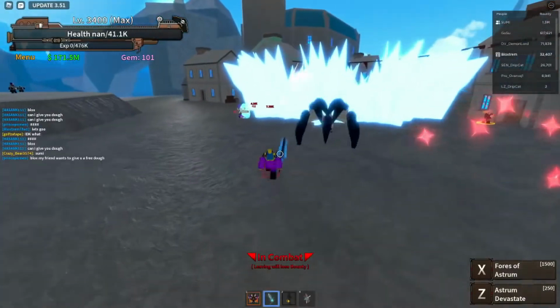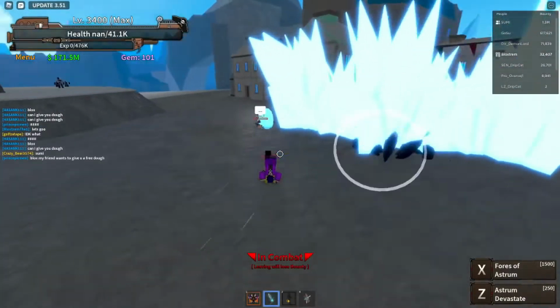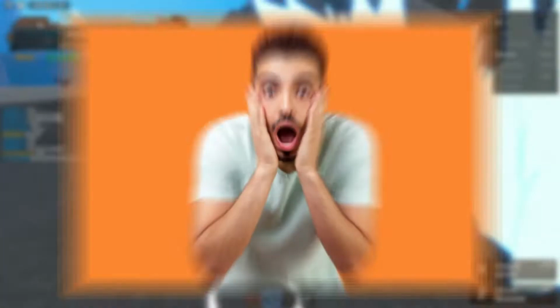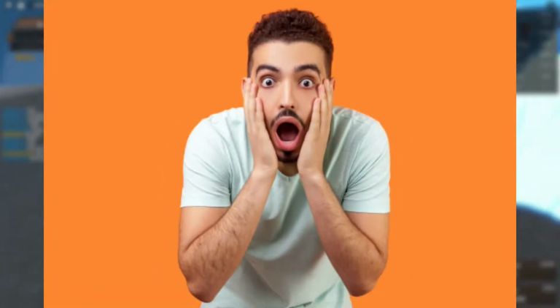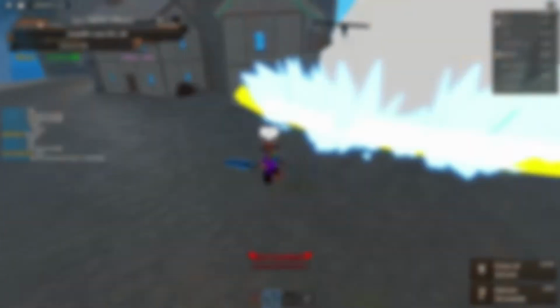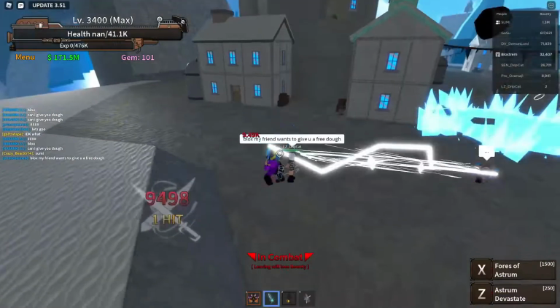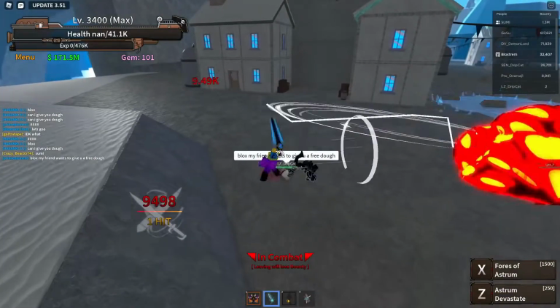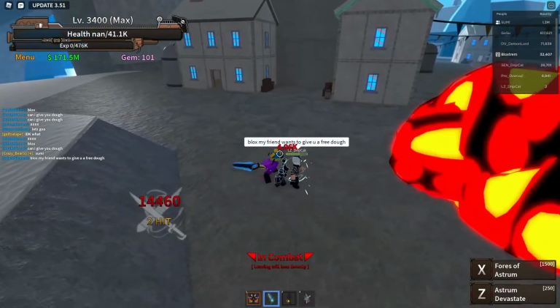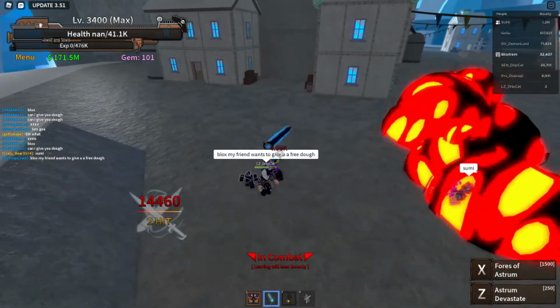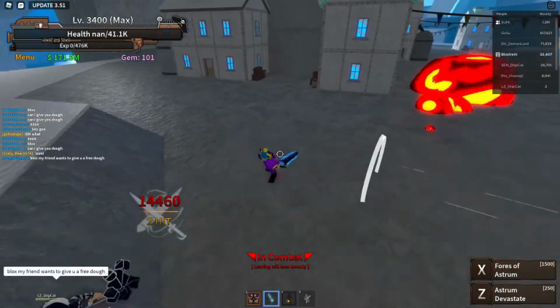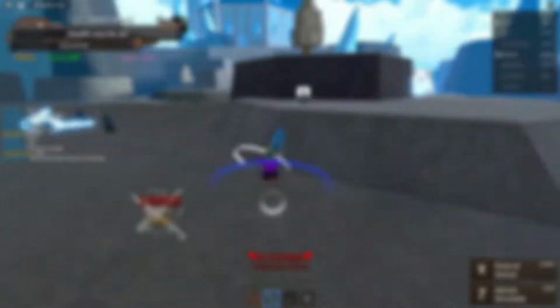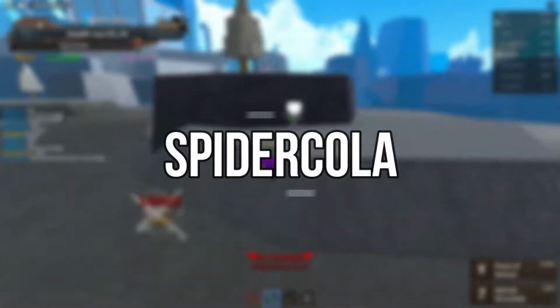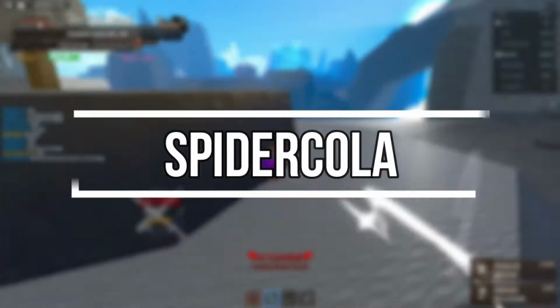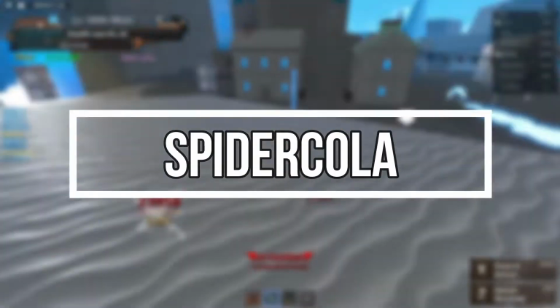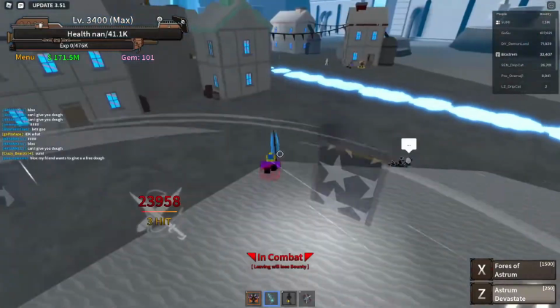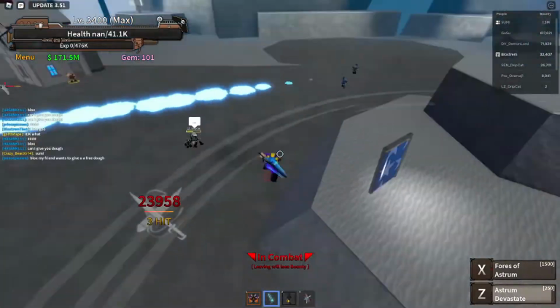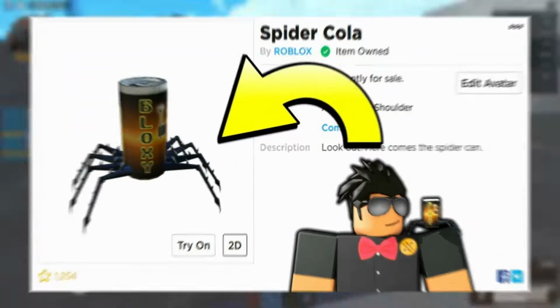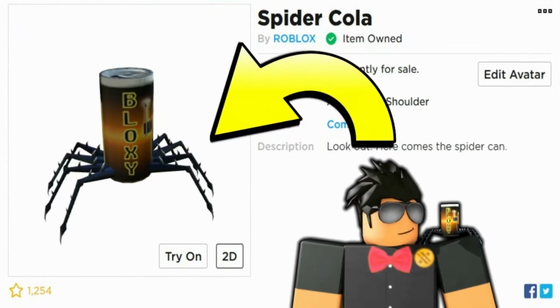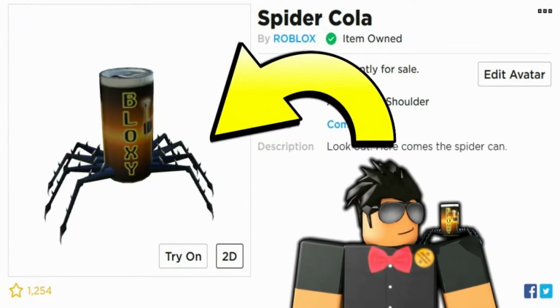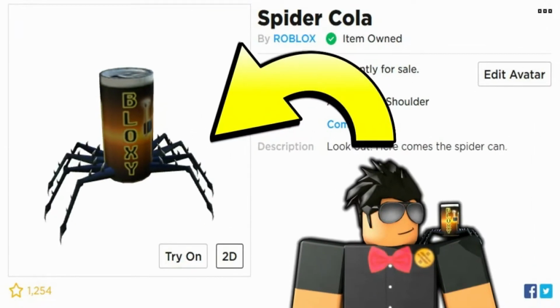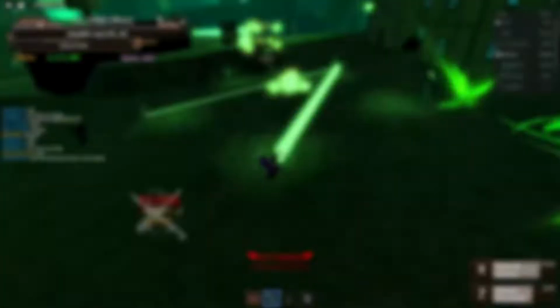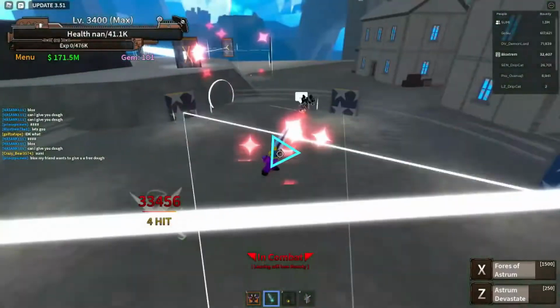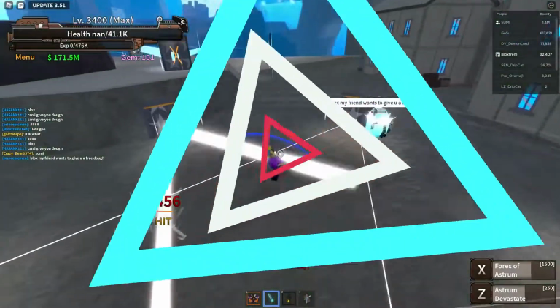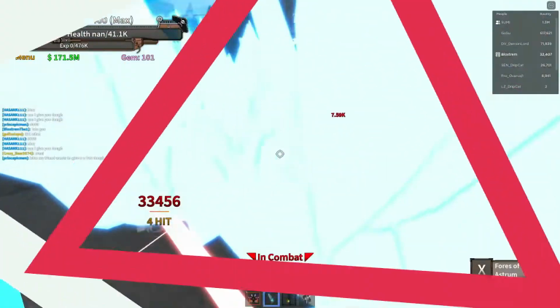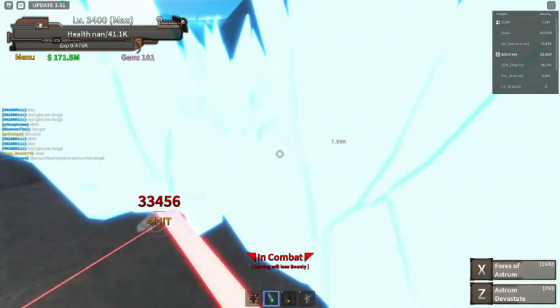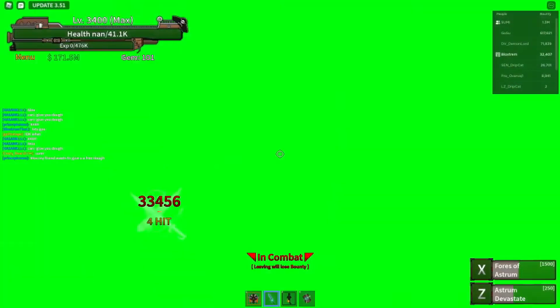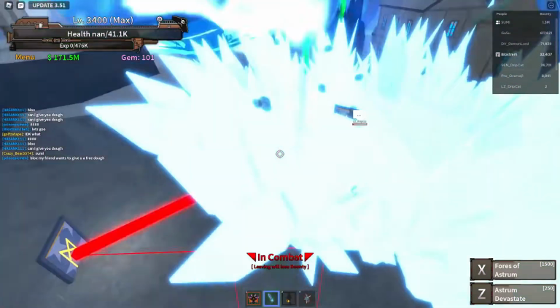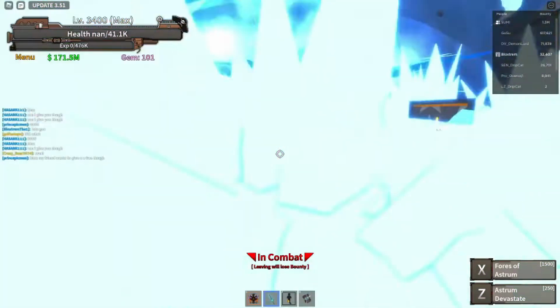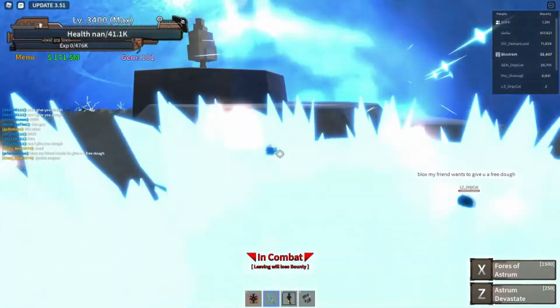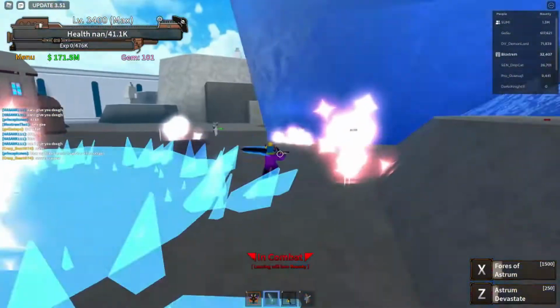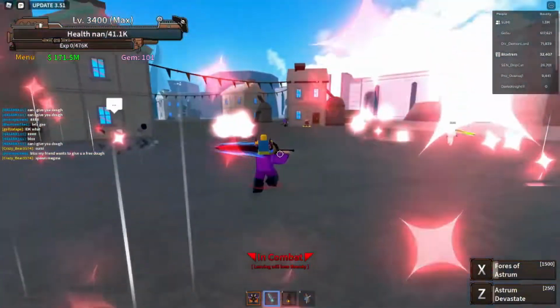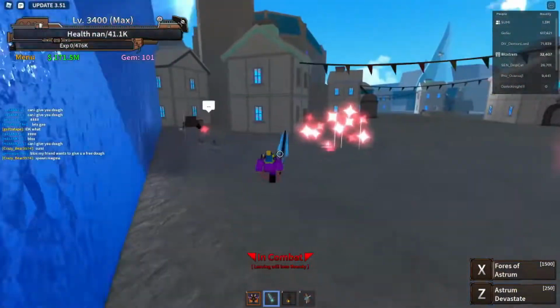It might actually shock you. For our very first code, we have Spider Cola. This gives you the Spider Cola shoulder pad. The Spider Cola is one of the coolest Roblox items in the game. You should get it now.